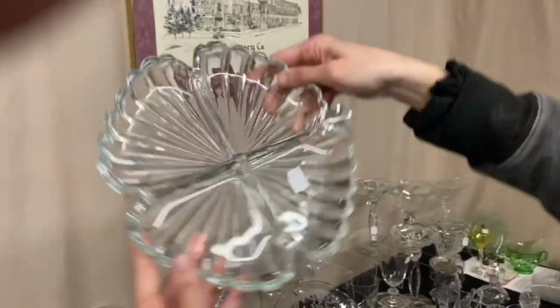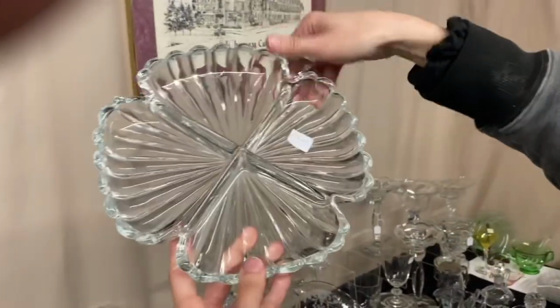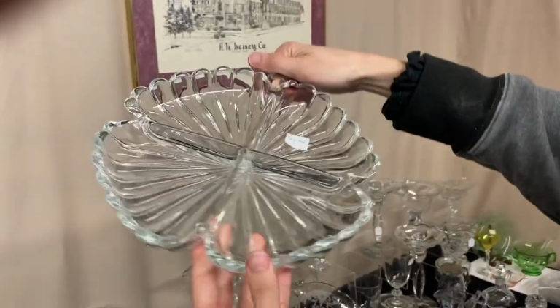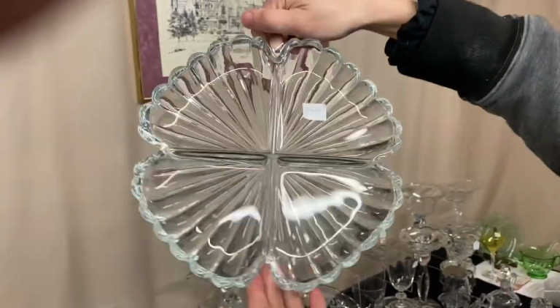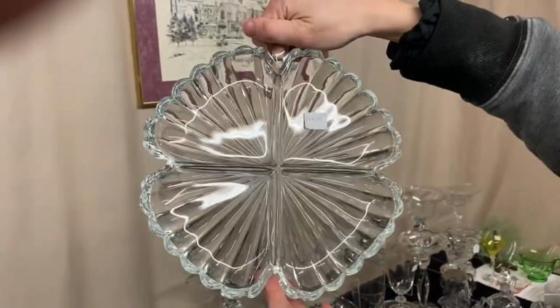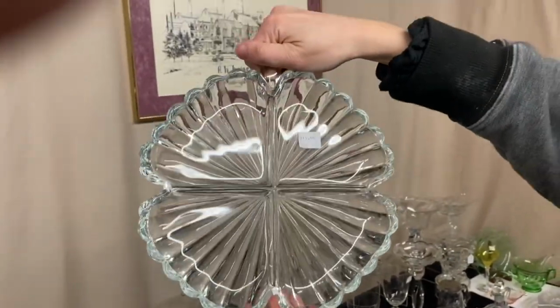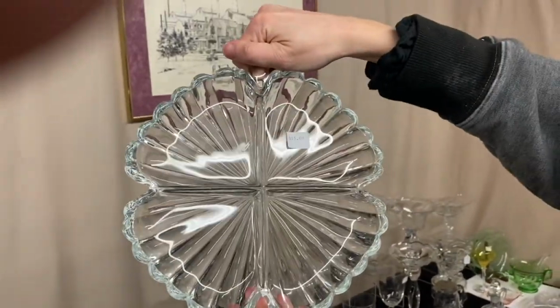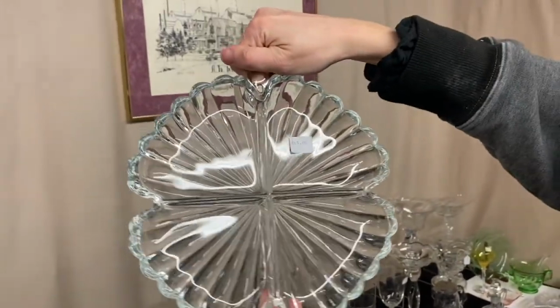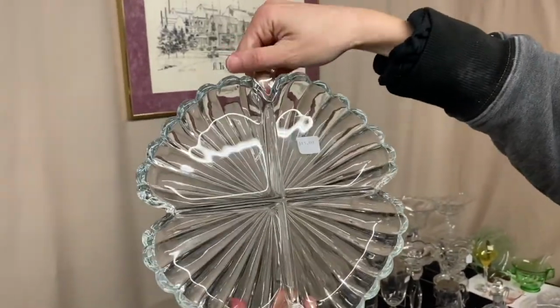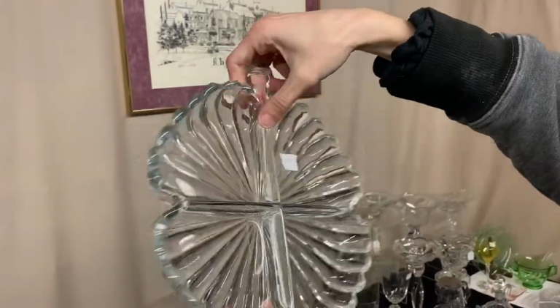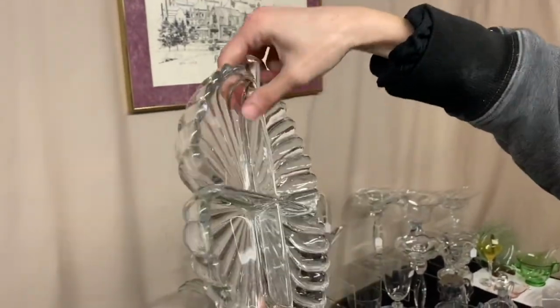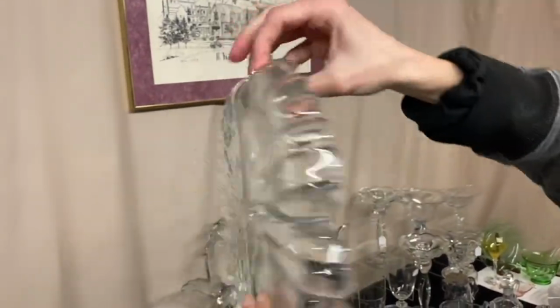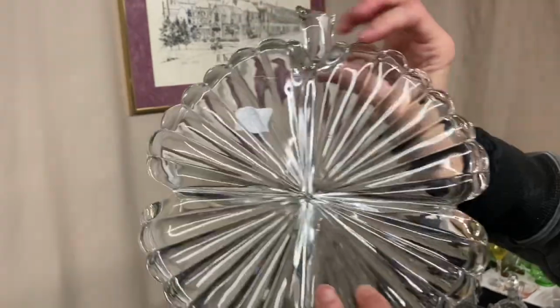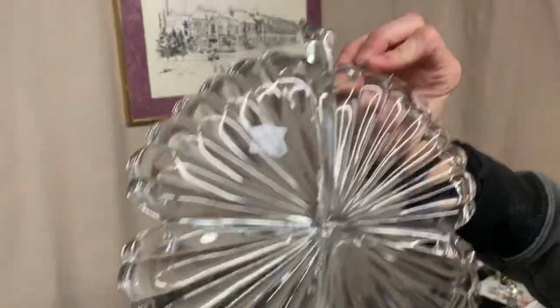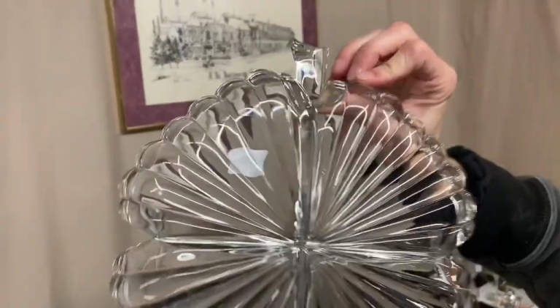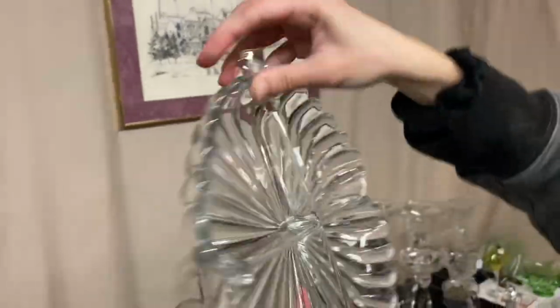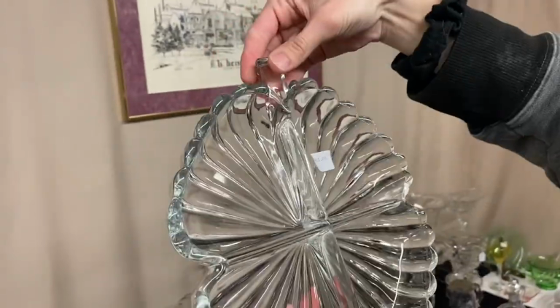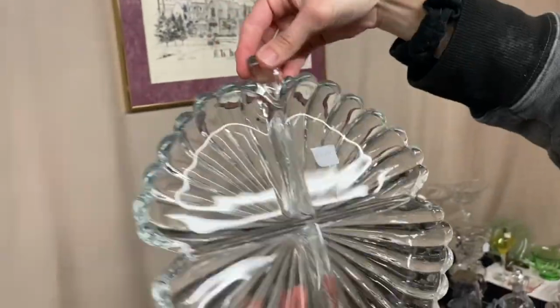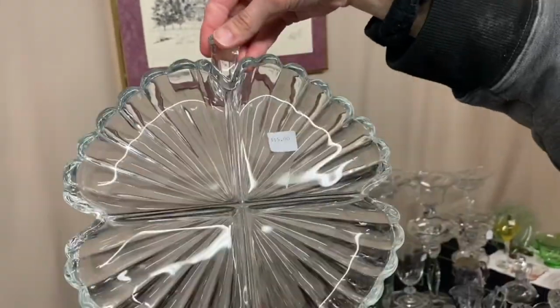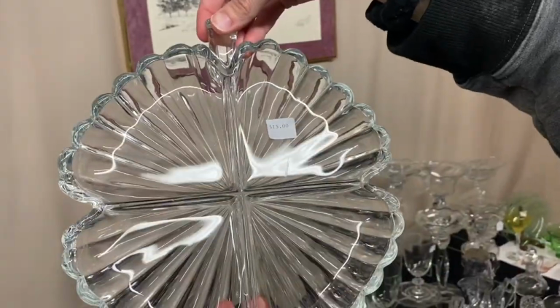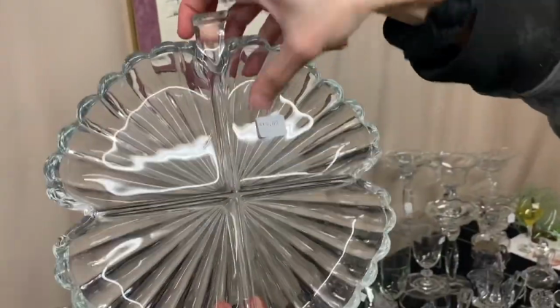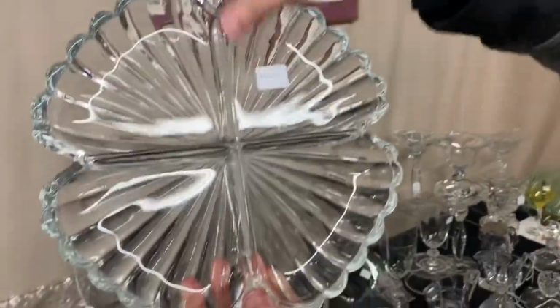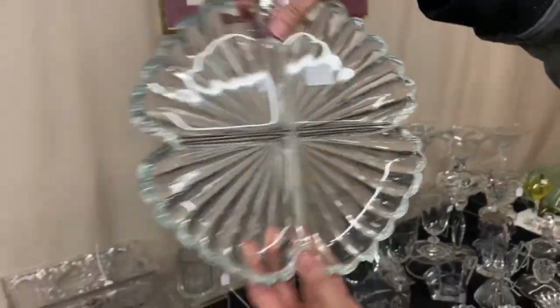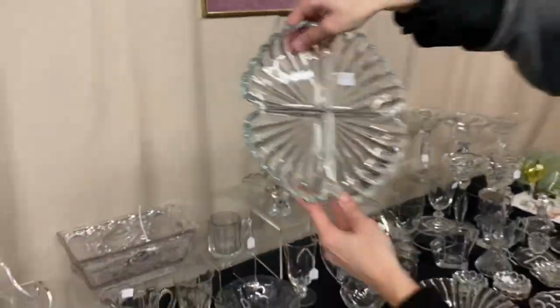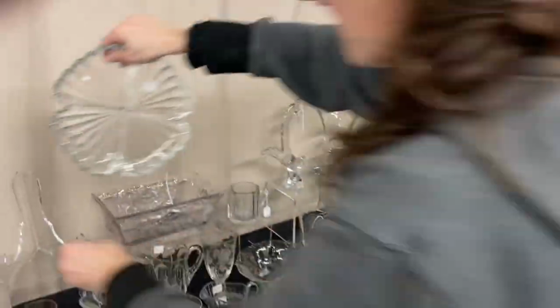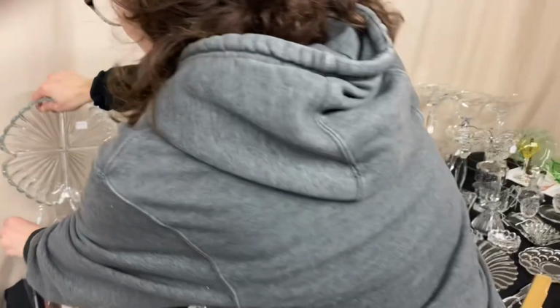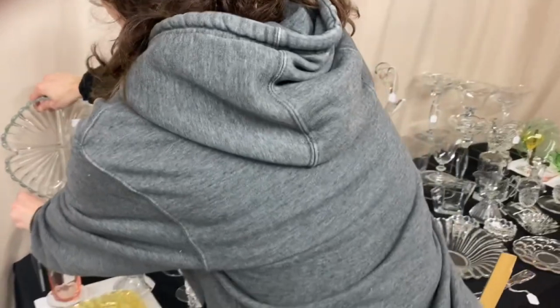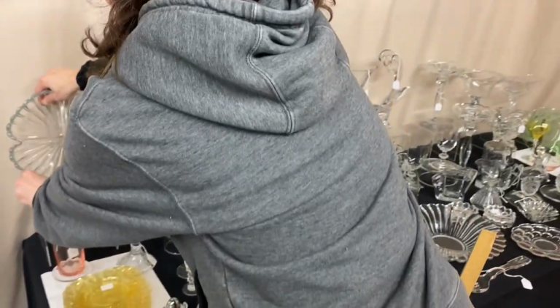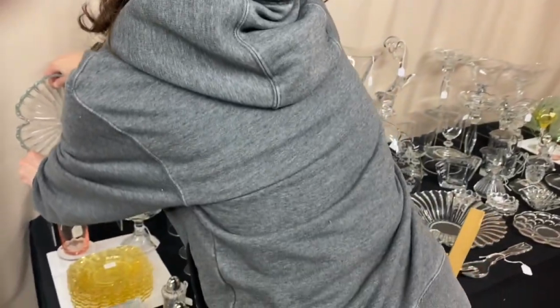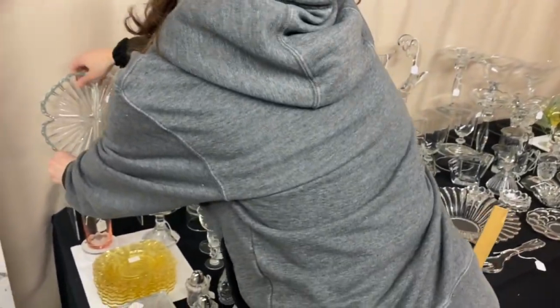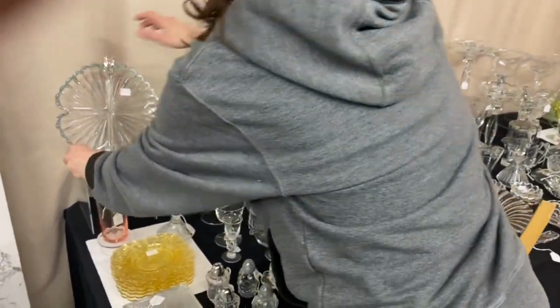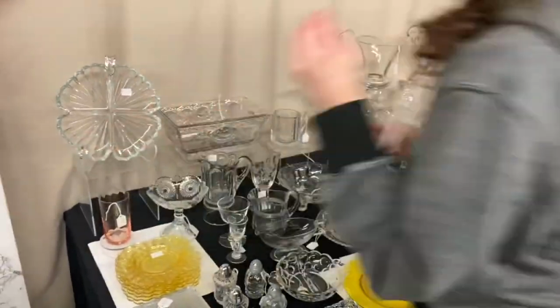It's a Crystolite 4-piece relish — on the back of the stem it's sometimes marked, but this one isn't. It has a marked price of $15 in good condition. Buy that and you can use it.